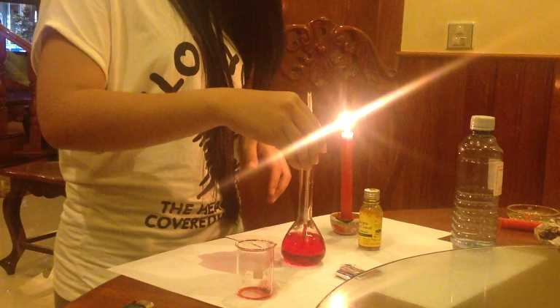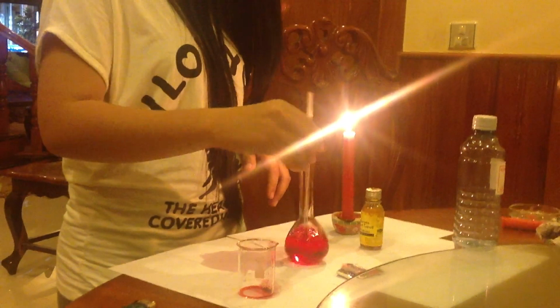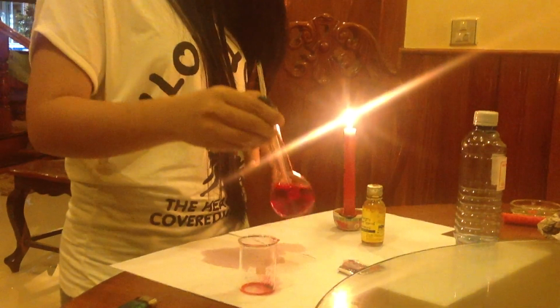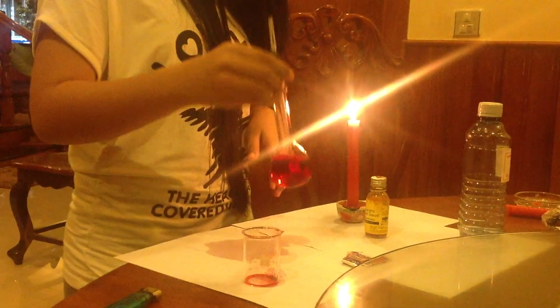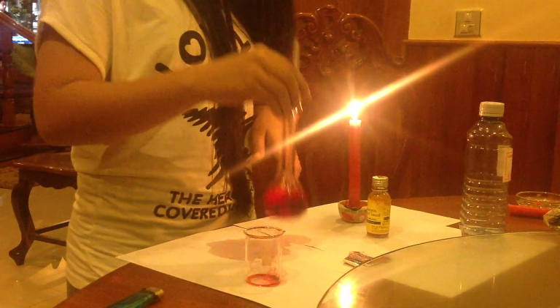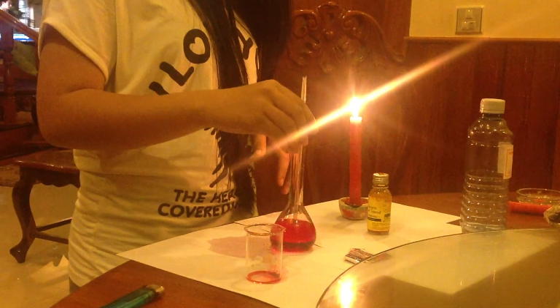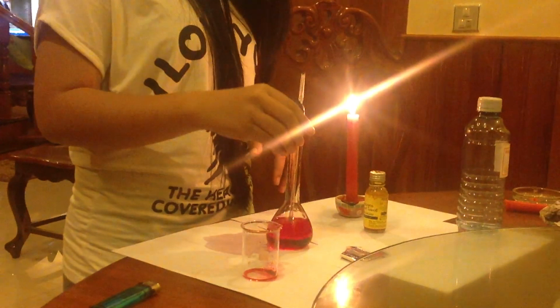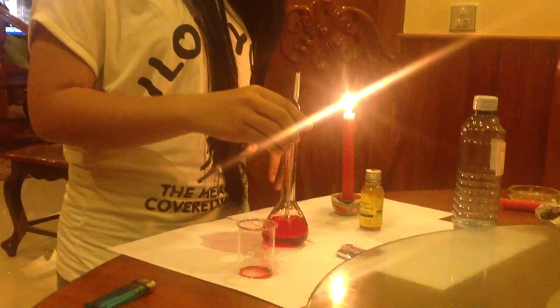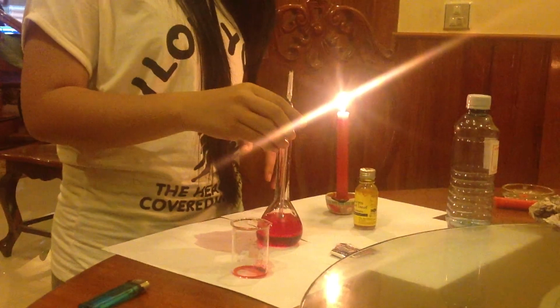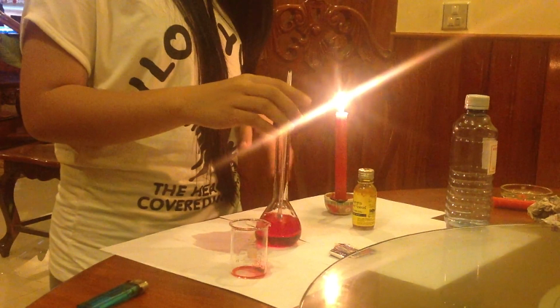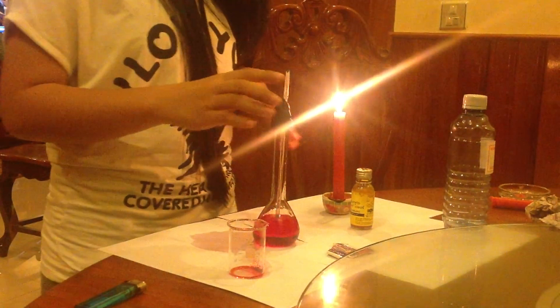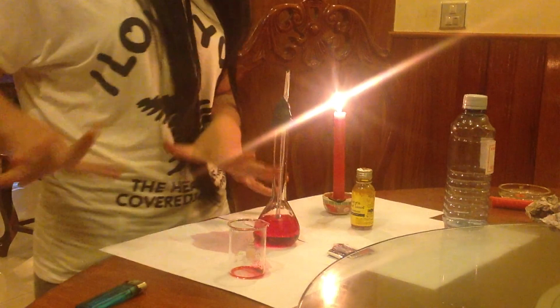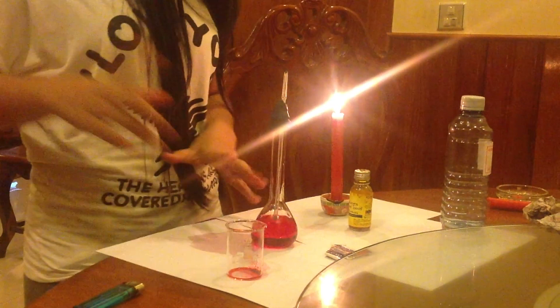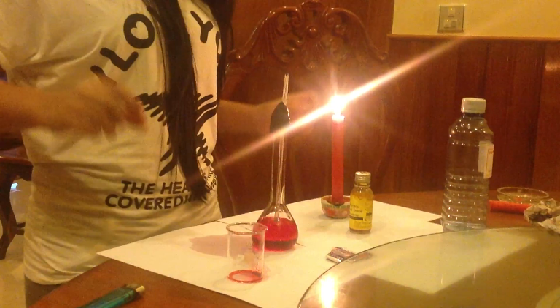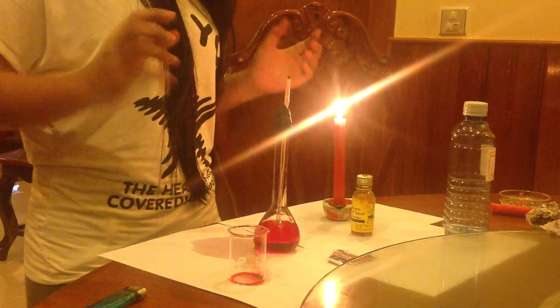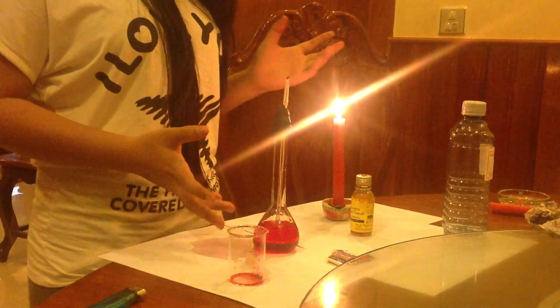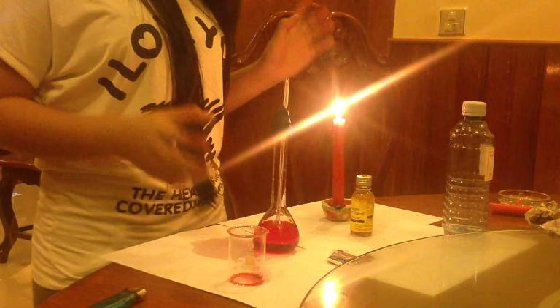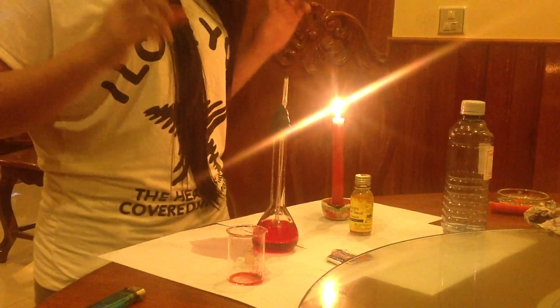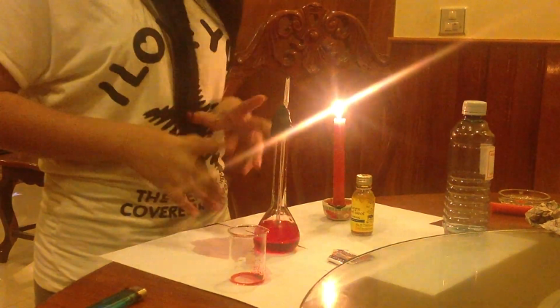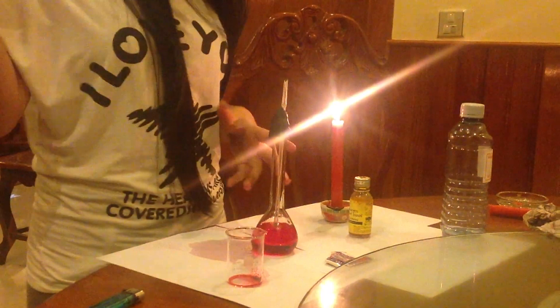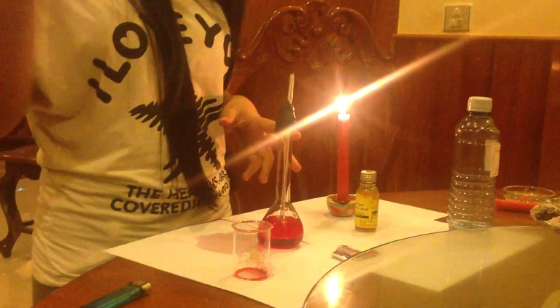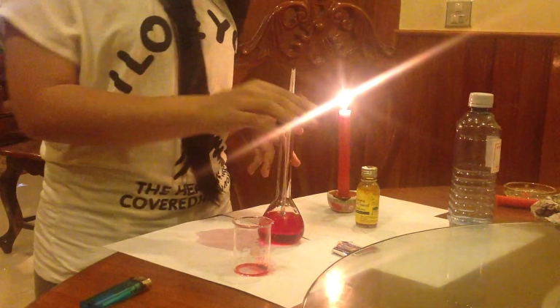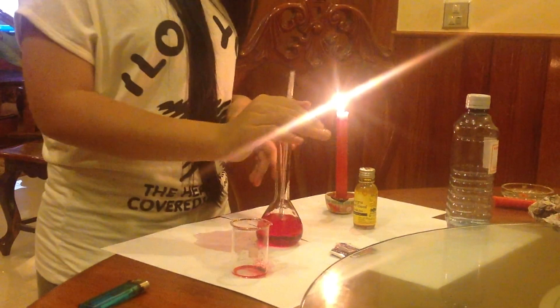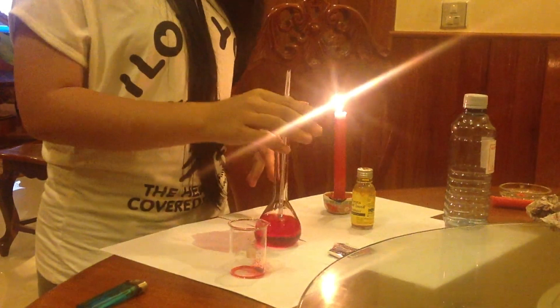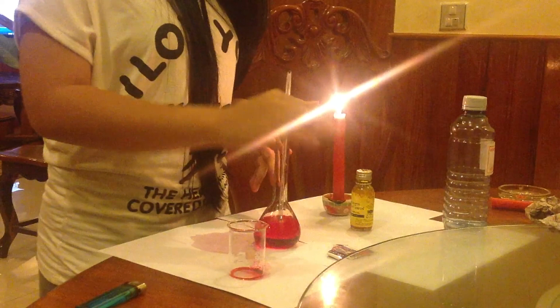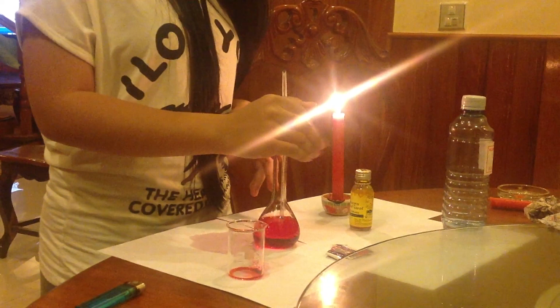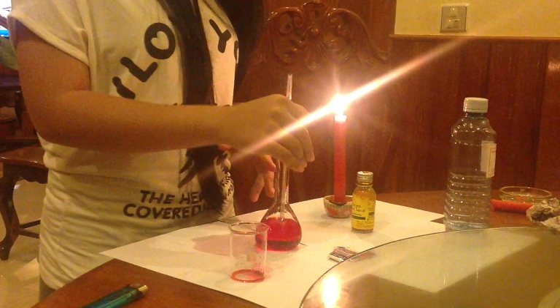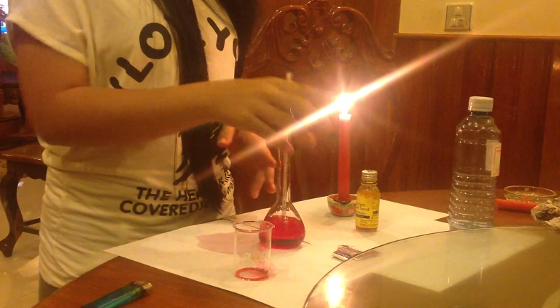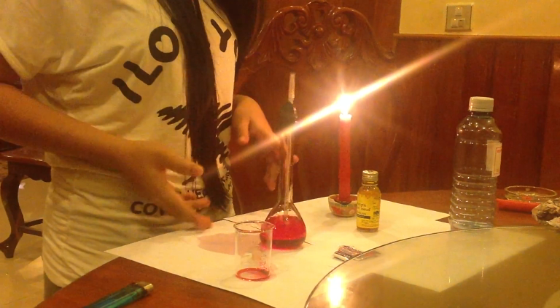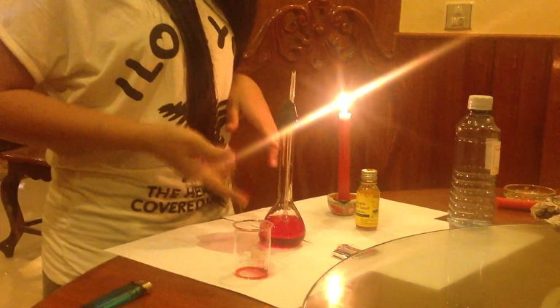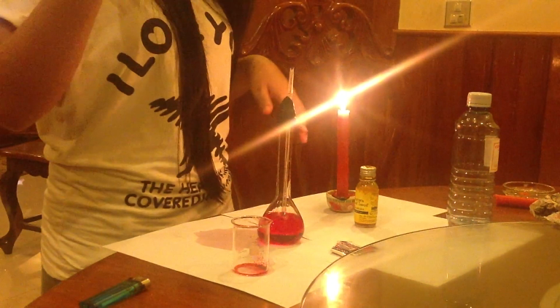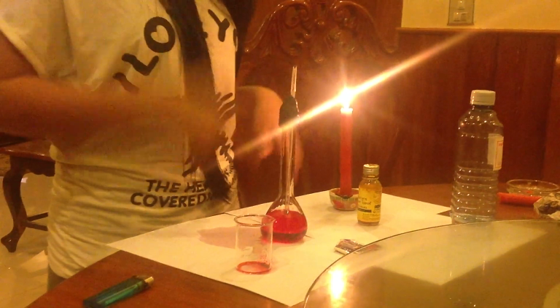When the alcohol is heated, the air inside is trying to get out. But because the opening is closed, it gets pushed through the straw.